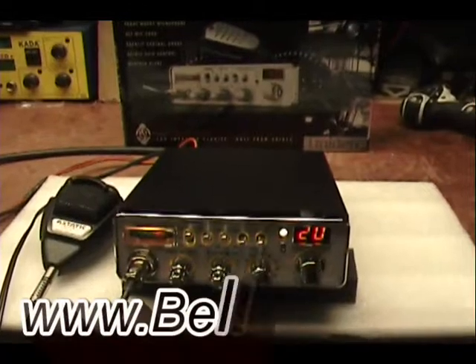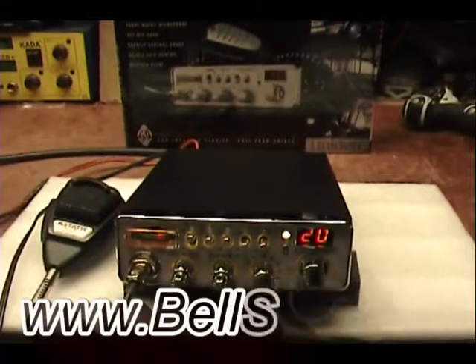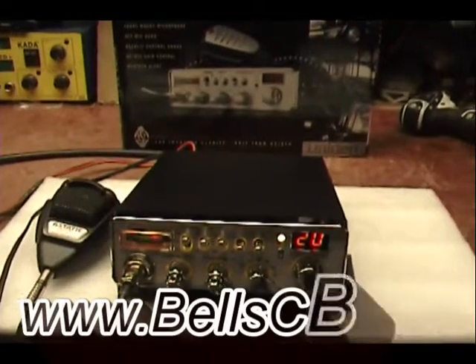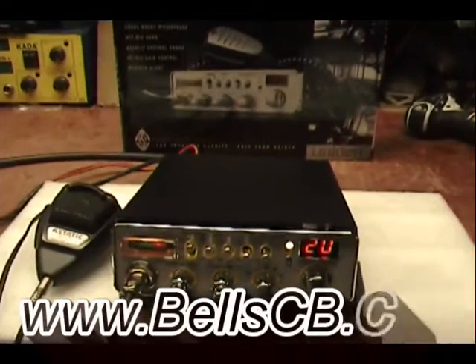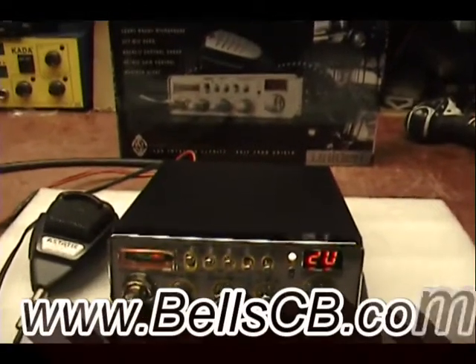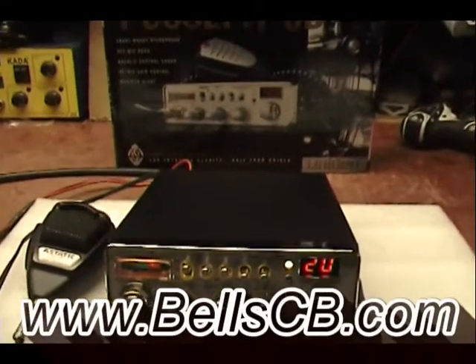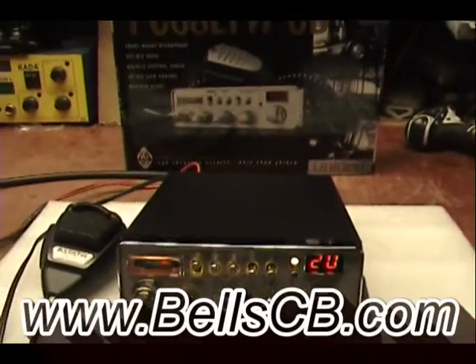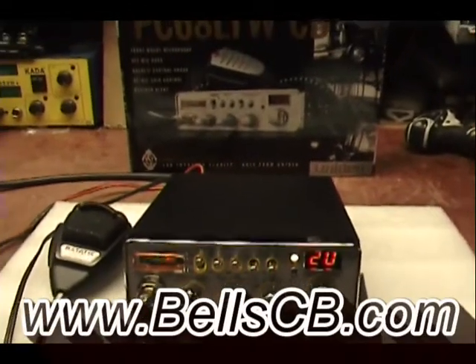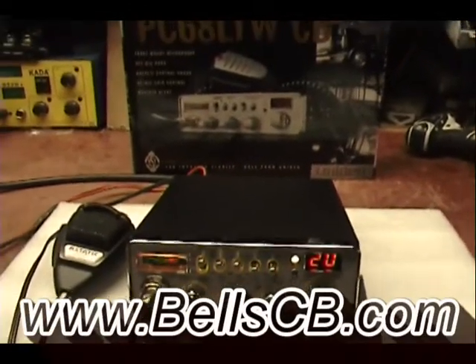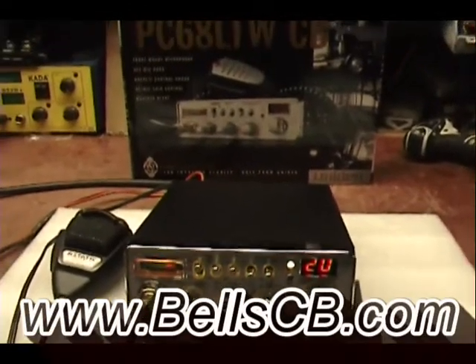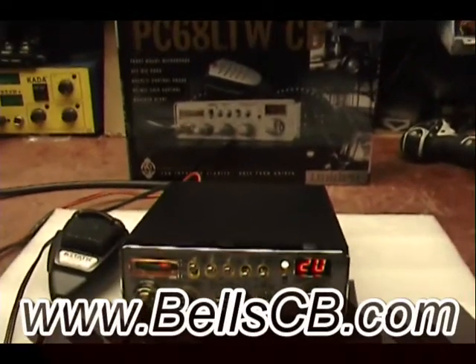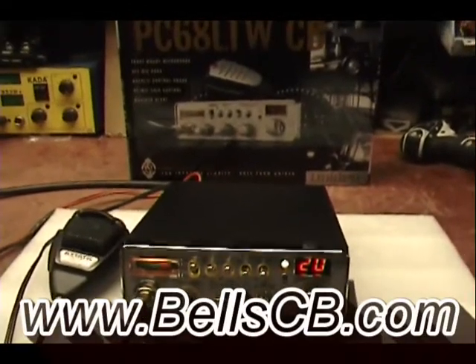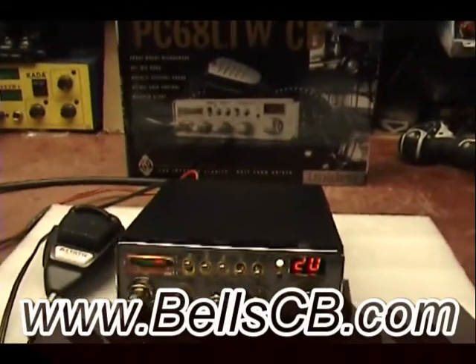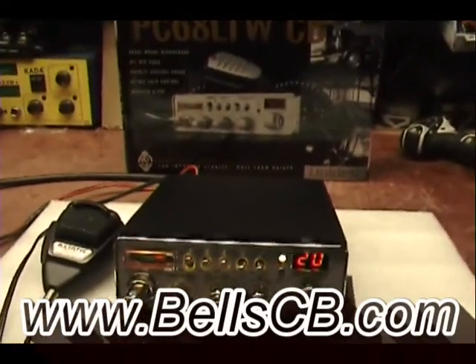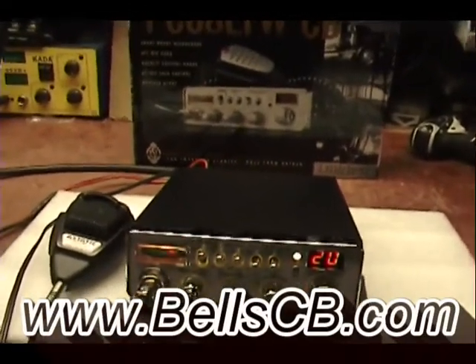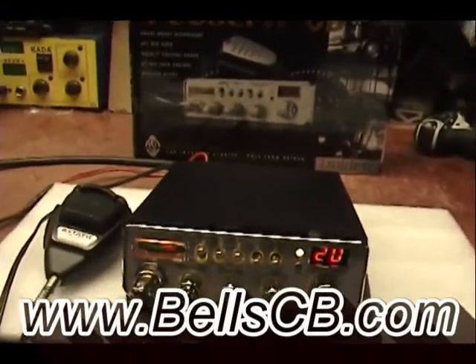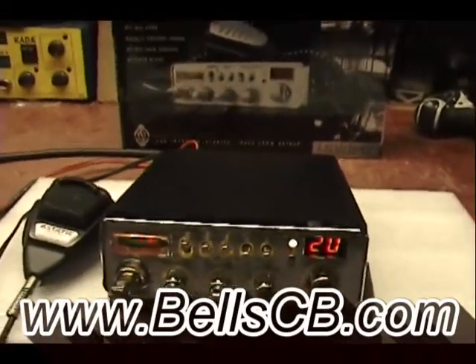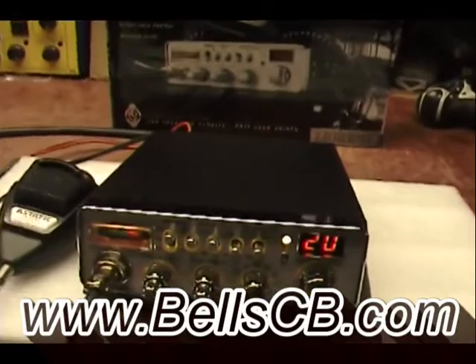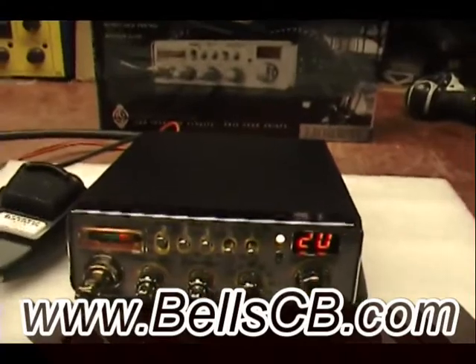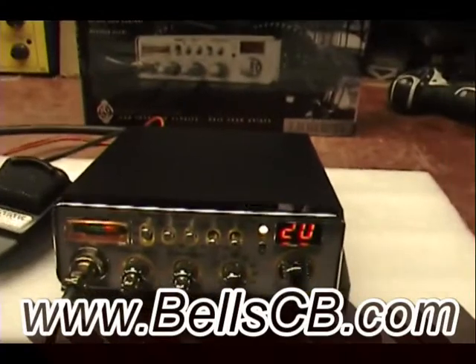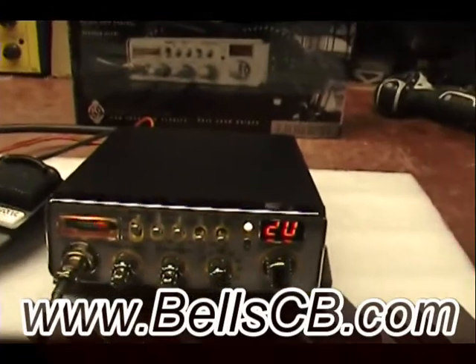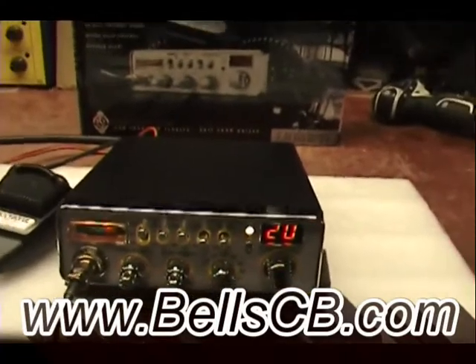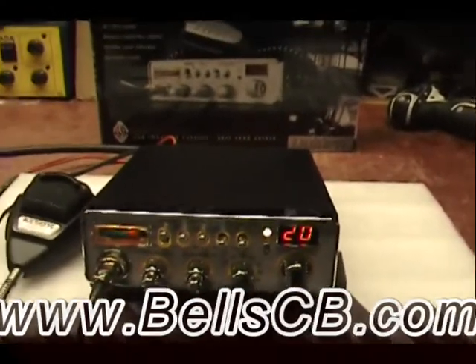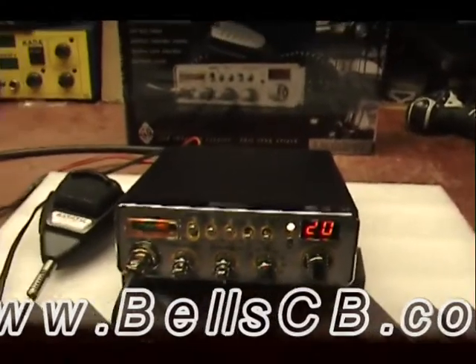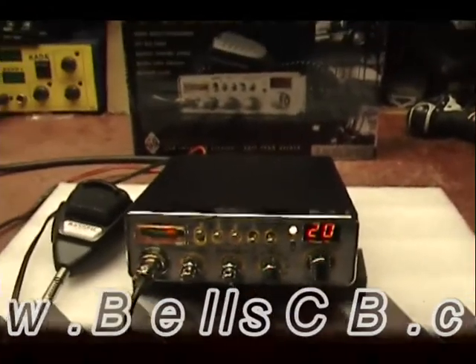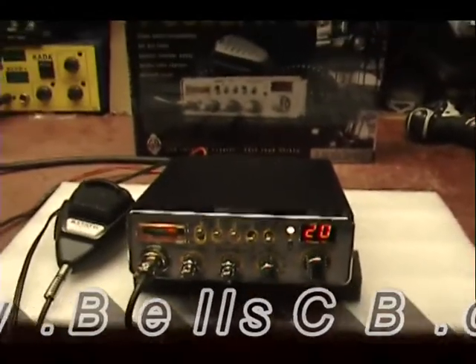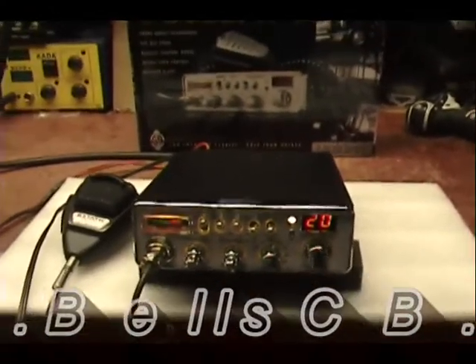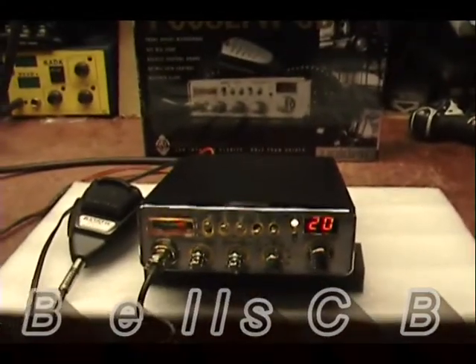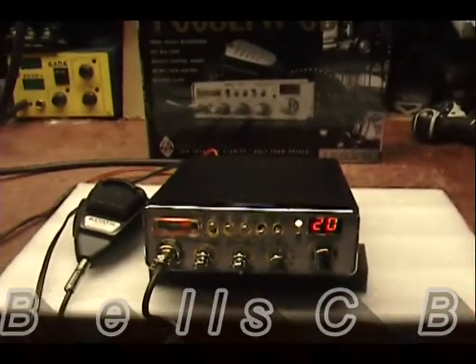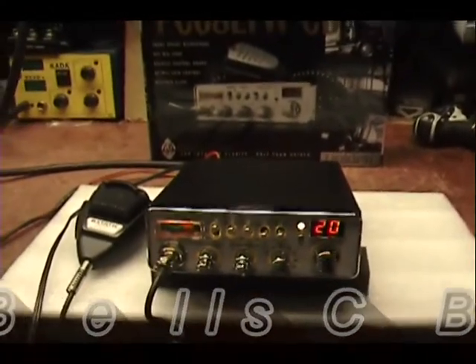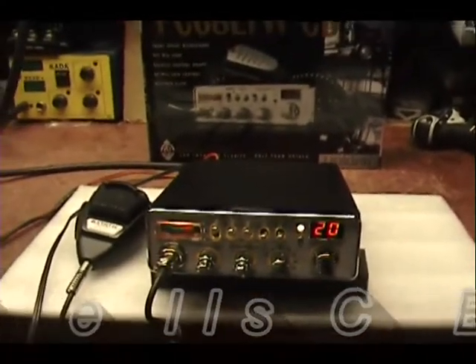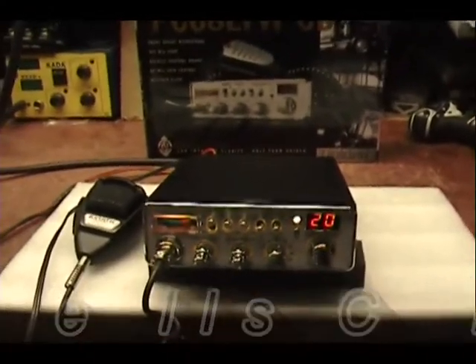Hello everybody, this is Screwdriver at Bell CB with a tune-up report on the Uniden PC68LTW. This is for Ernest in Louisiana.